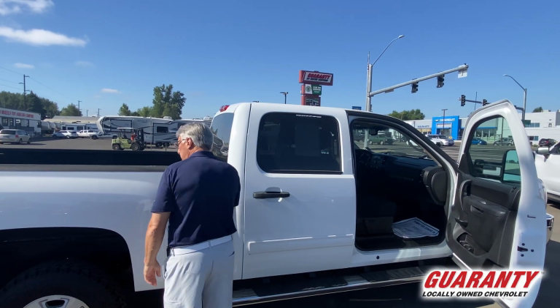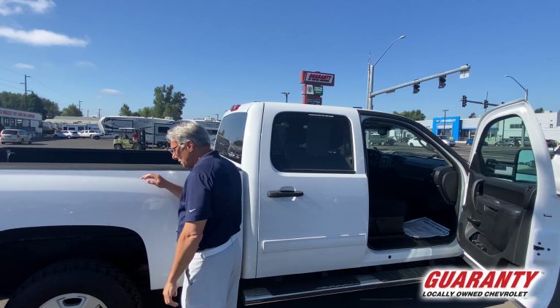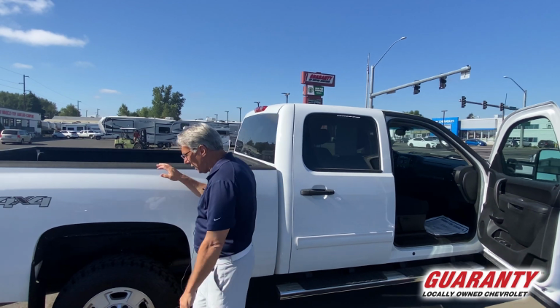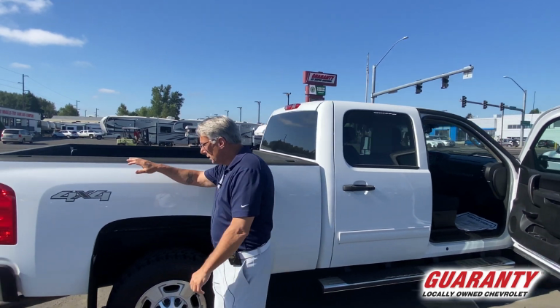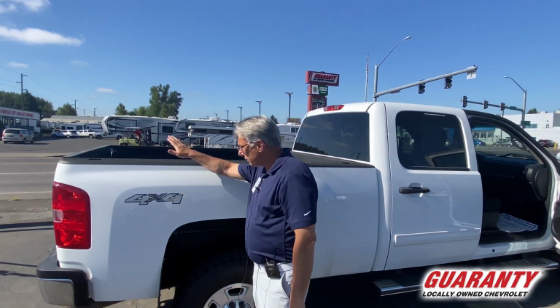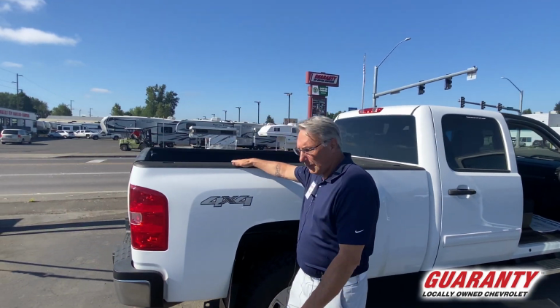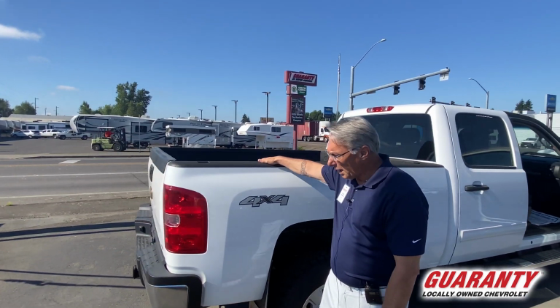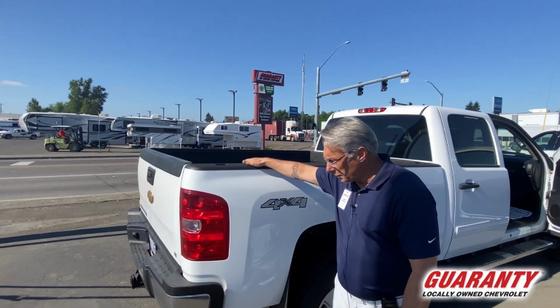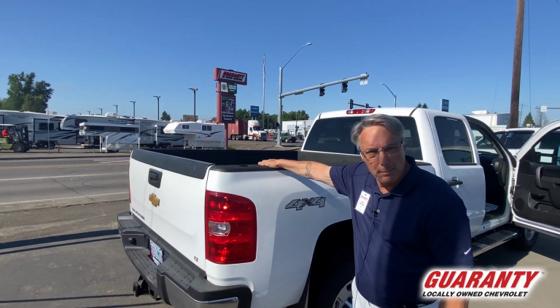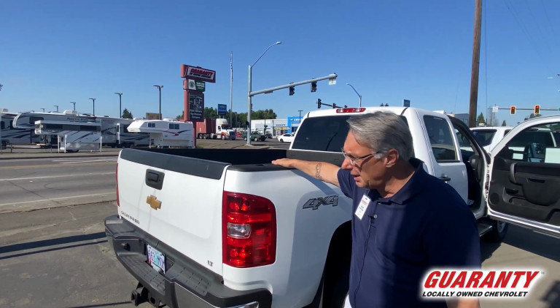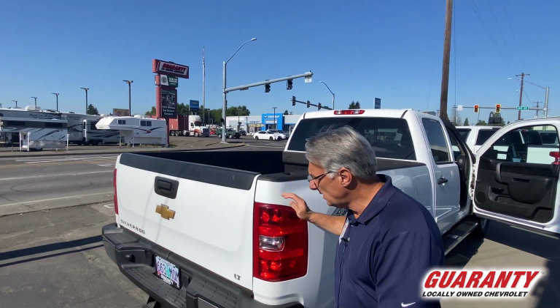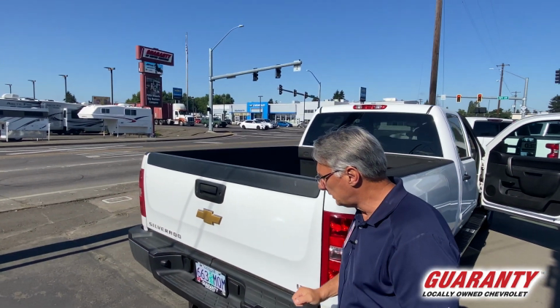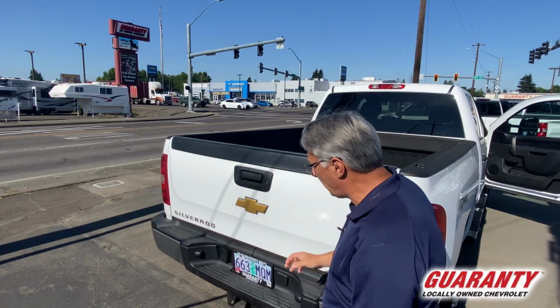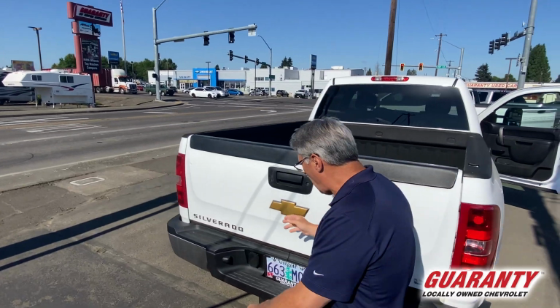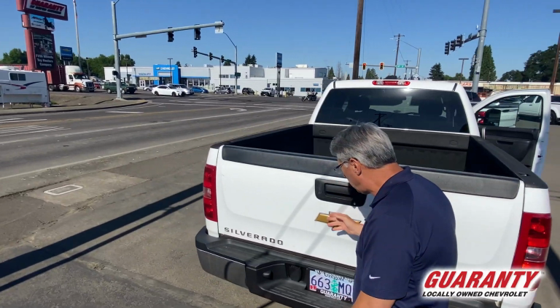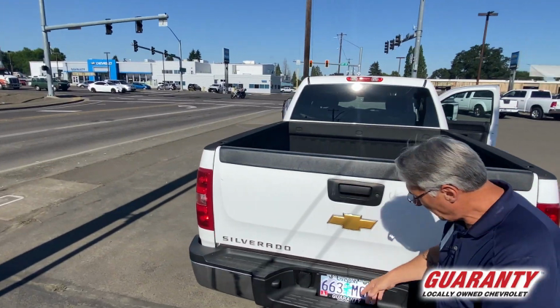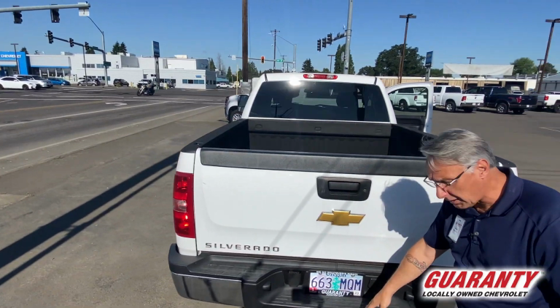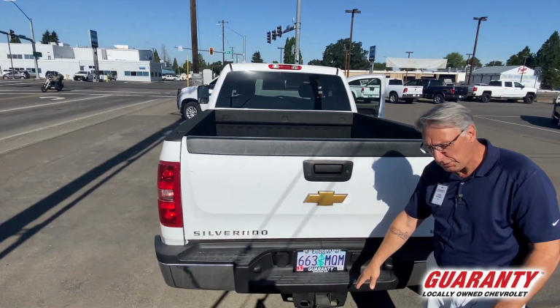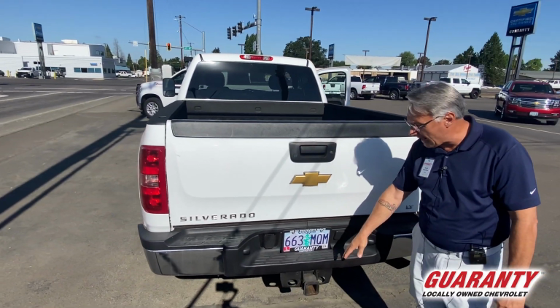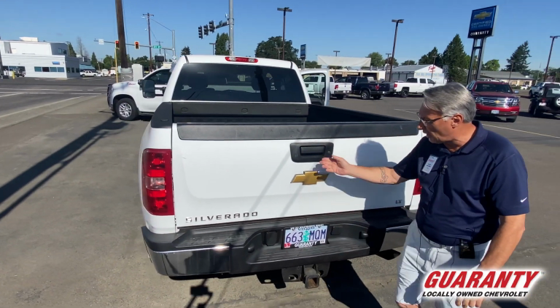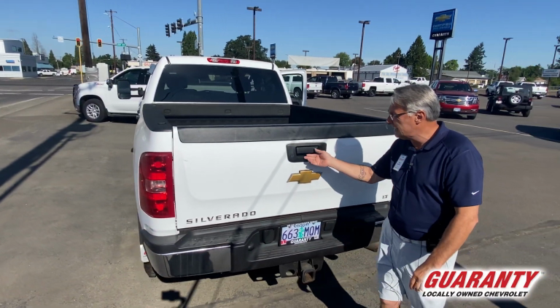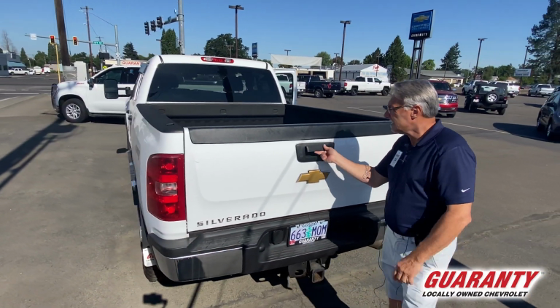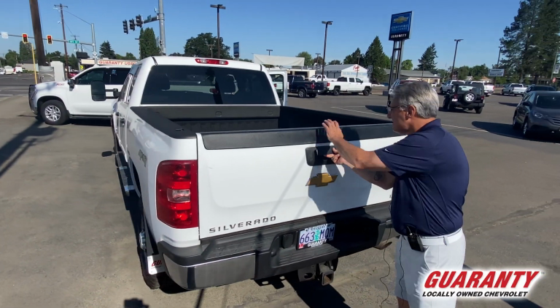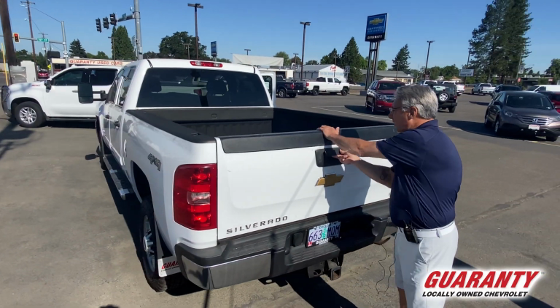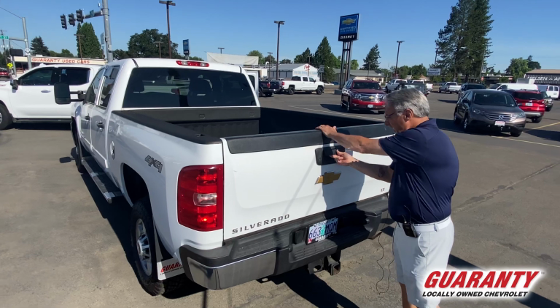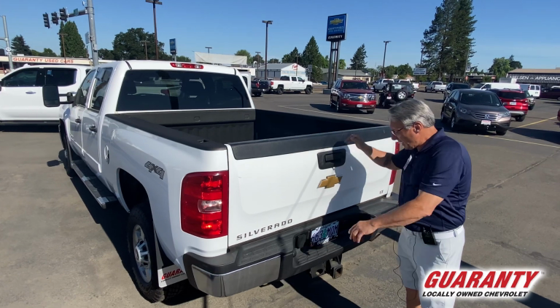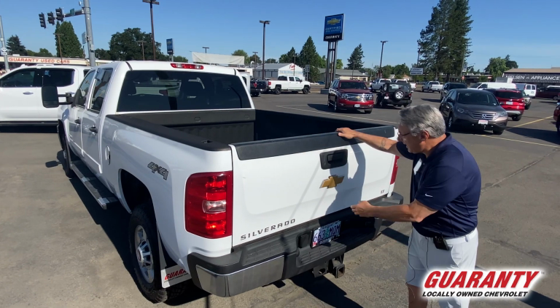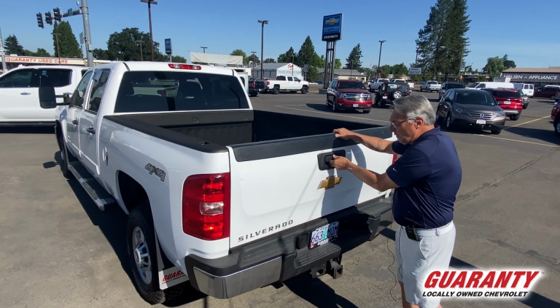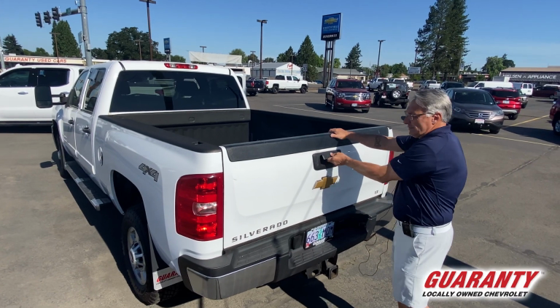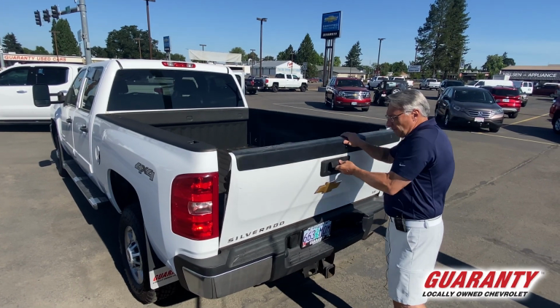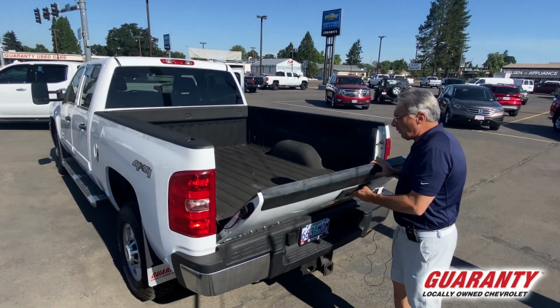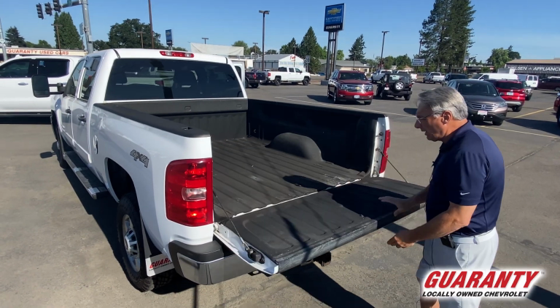This truck also comes with a spray-in bed liner. Those have a lifetime warranty. It's got the complete tow package on it. It's ready to go — ready to work for you.